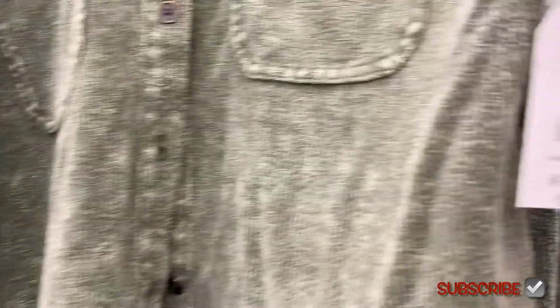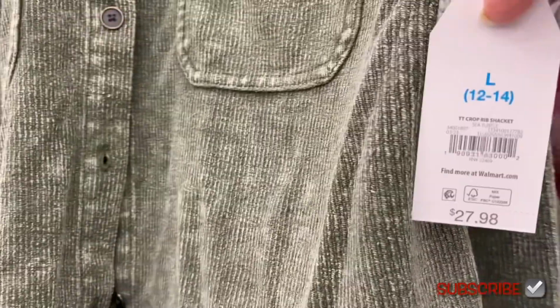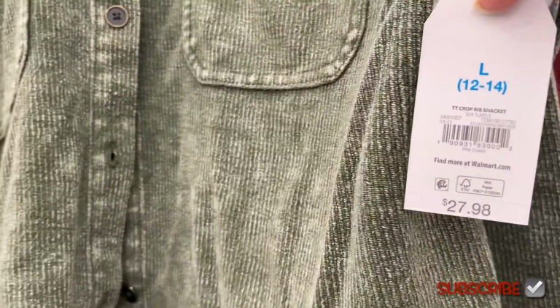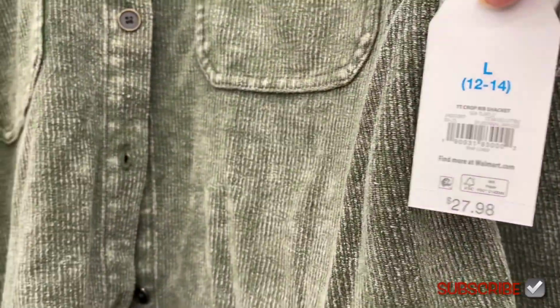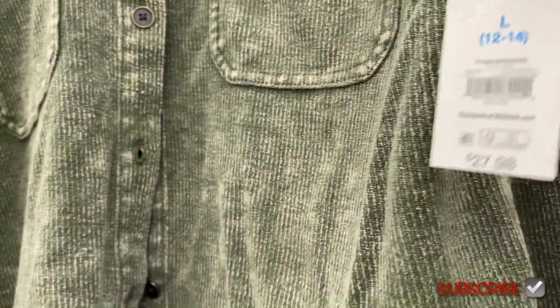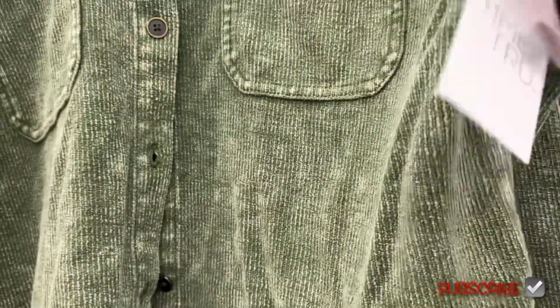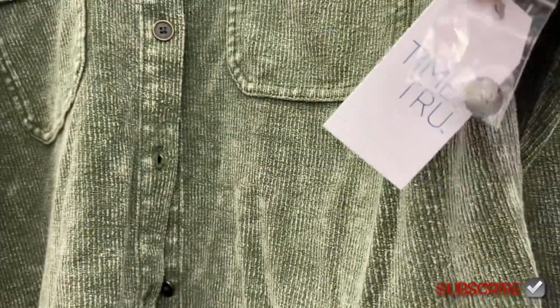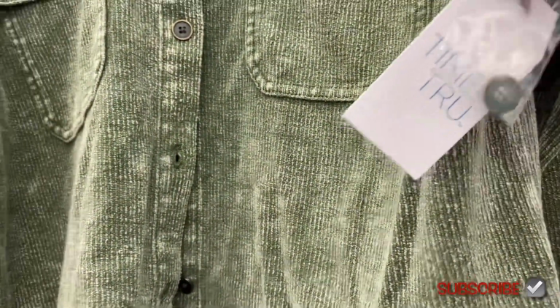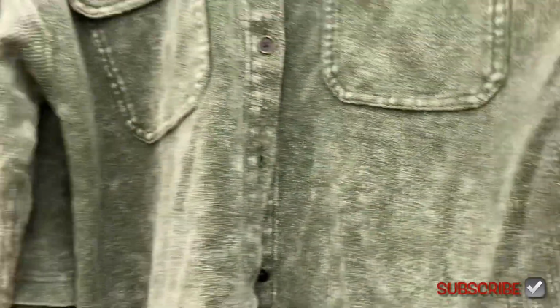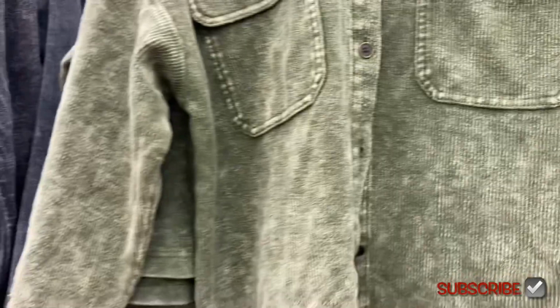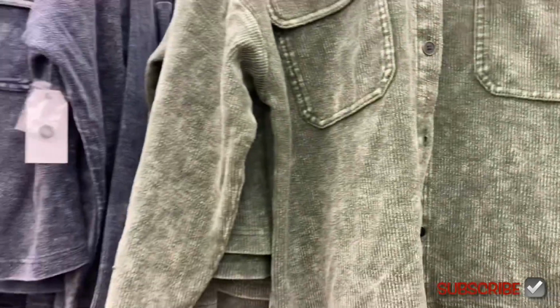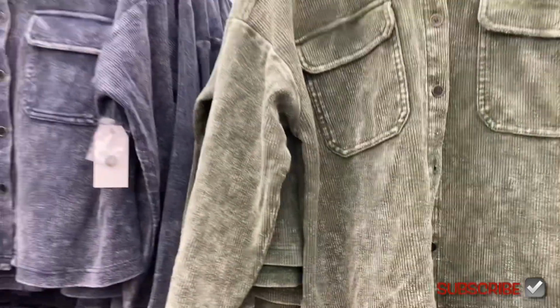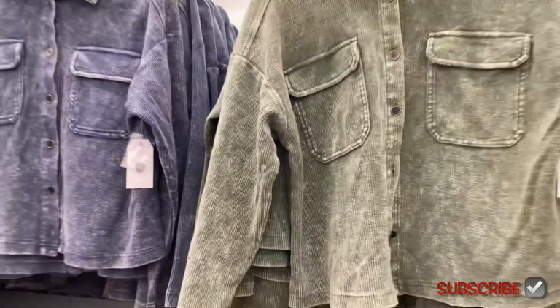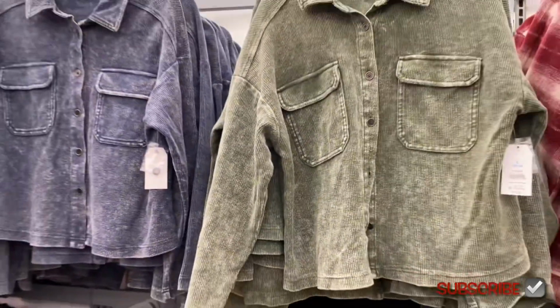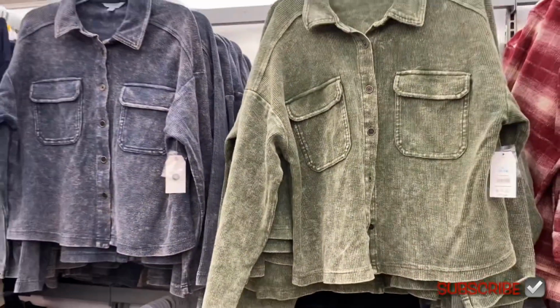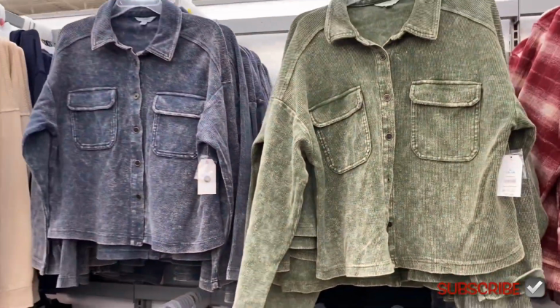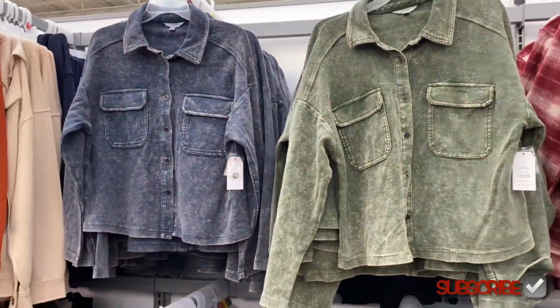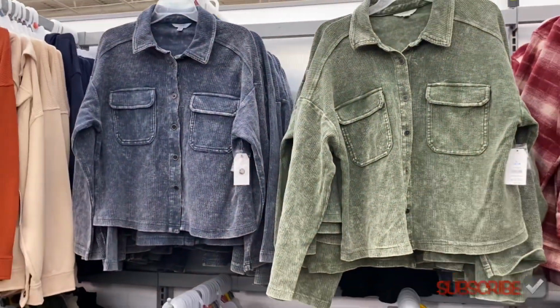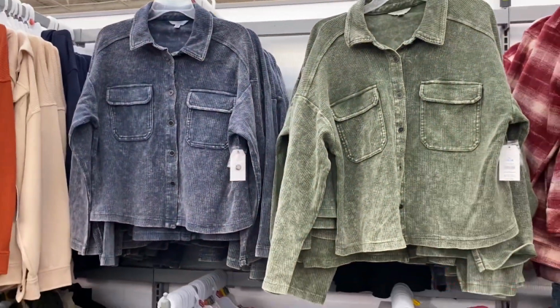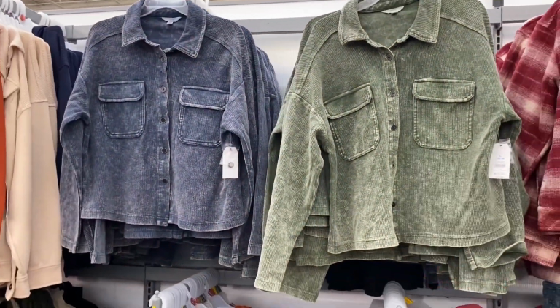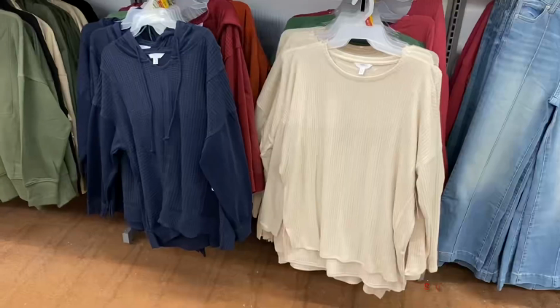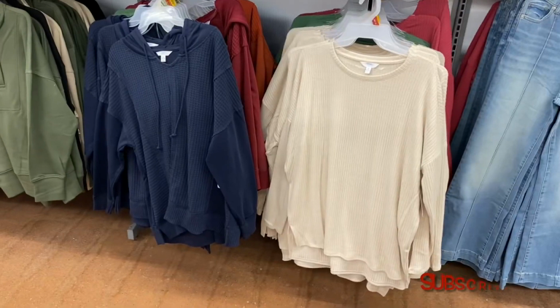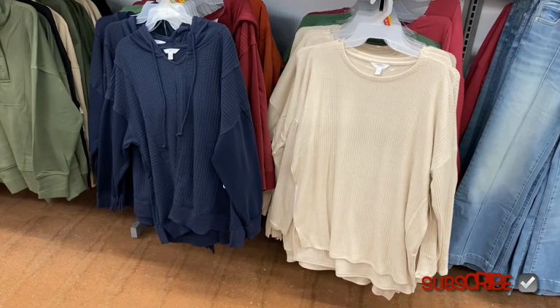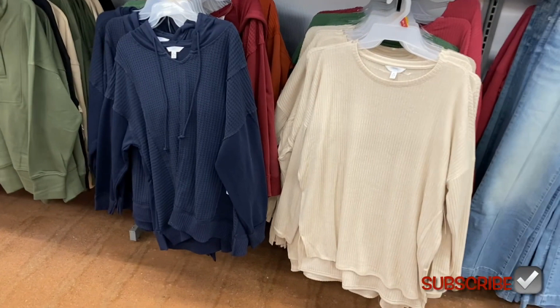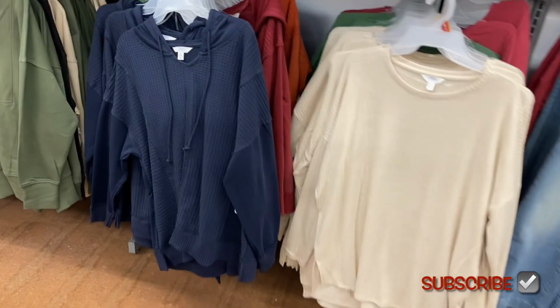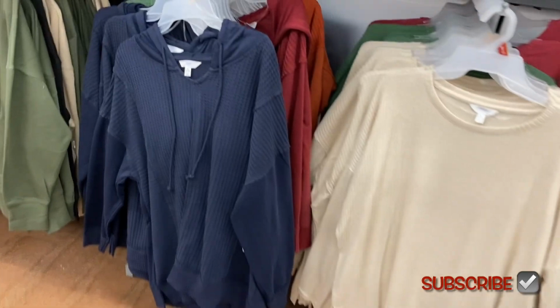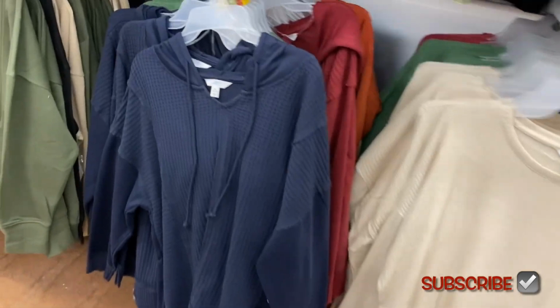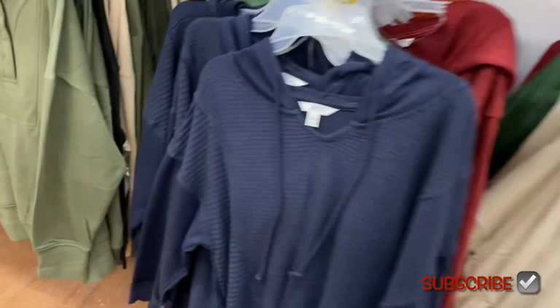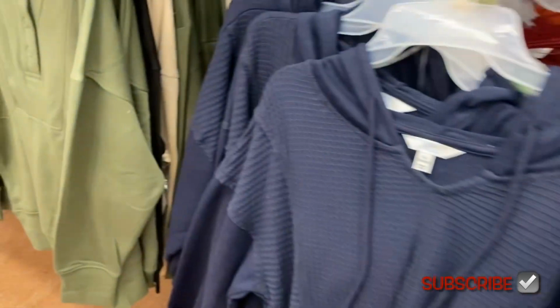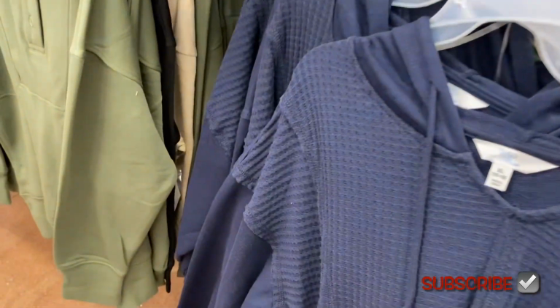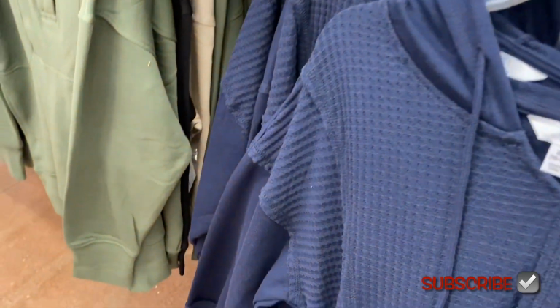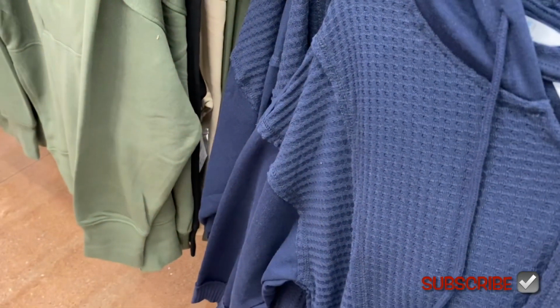This one is $27.98 by Time and True and it comes in green or blue. I can't wait to show you the next stuff.